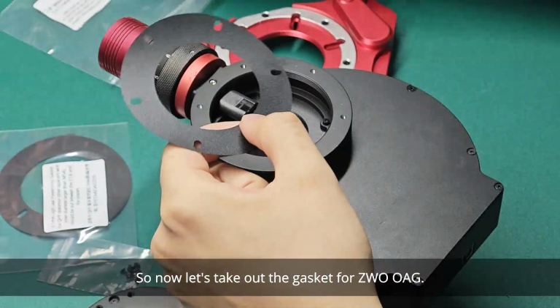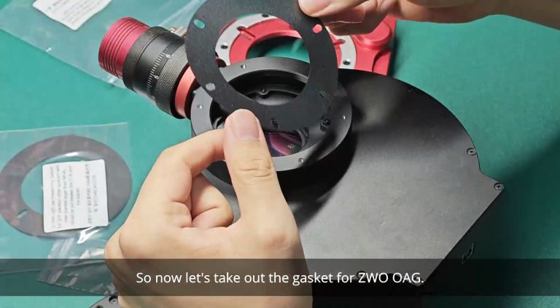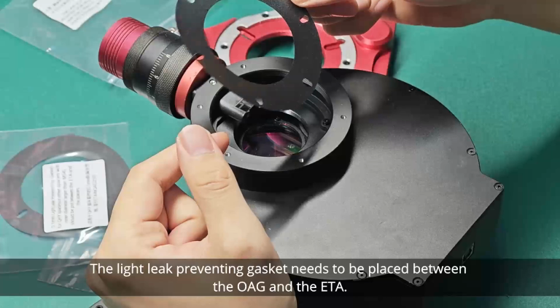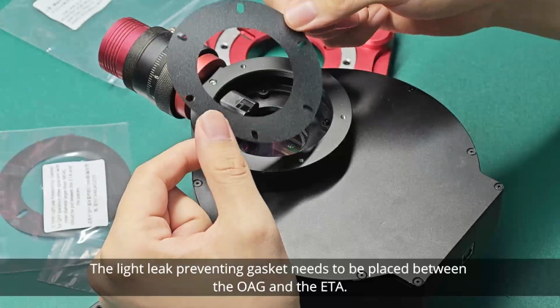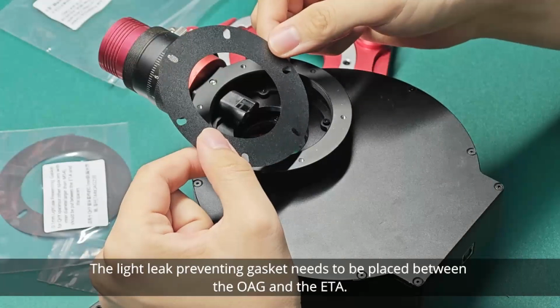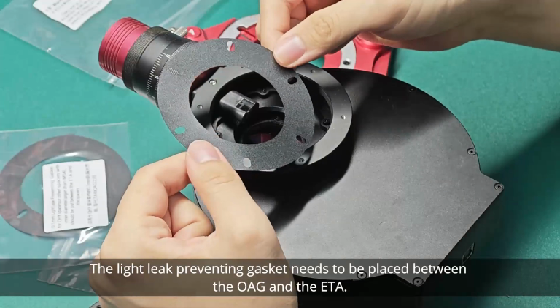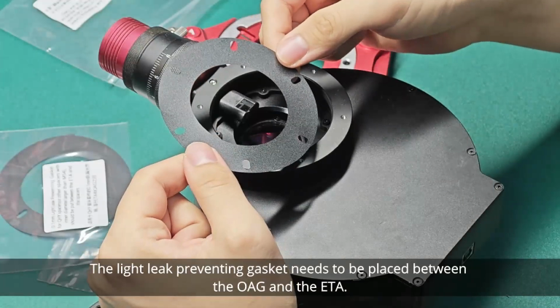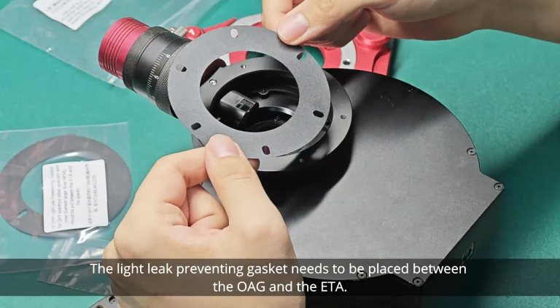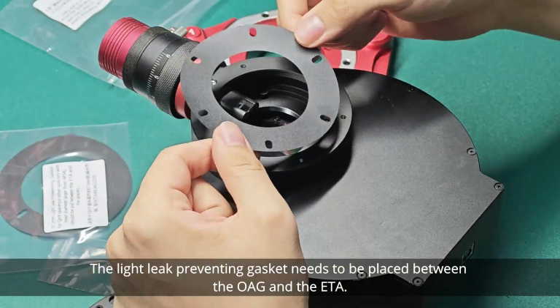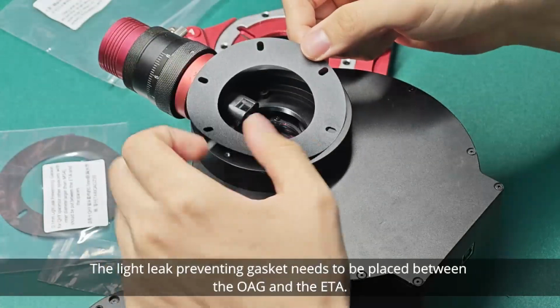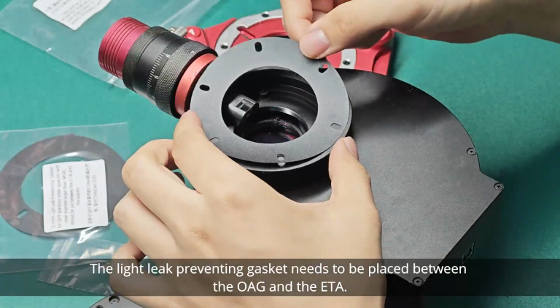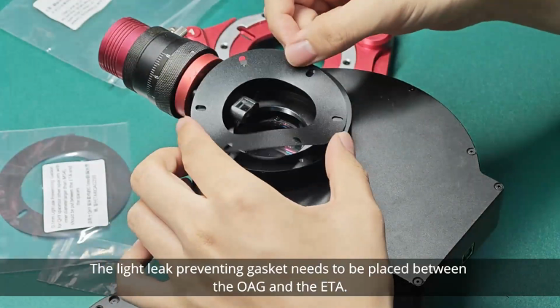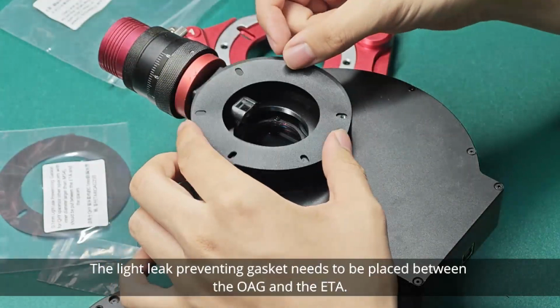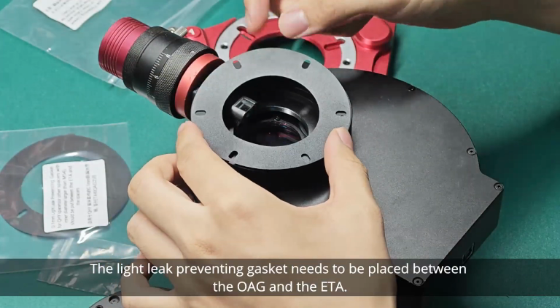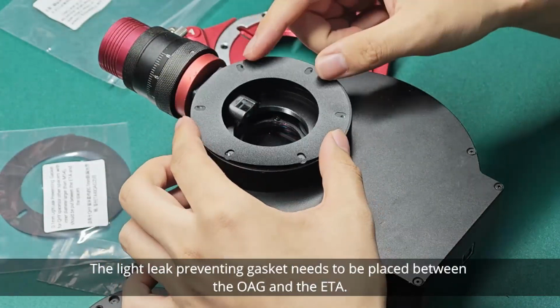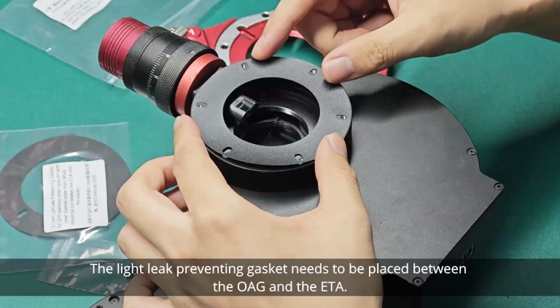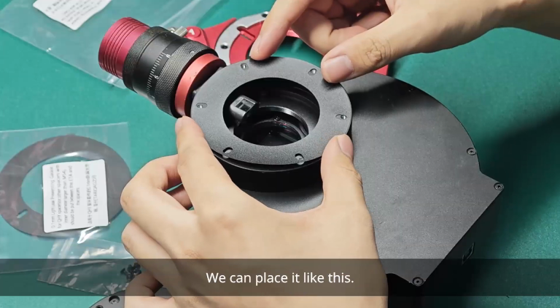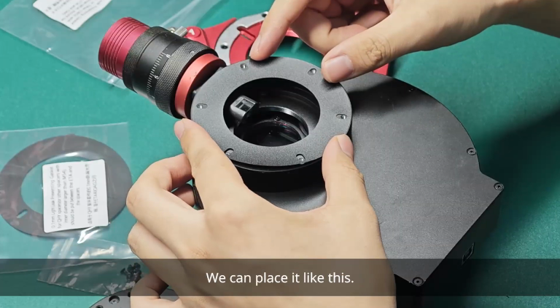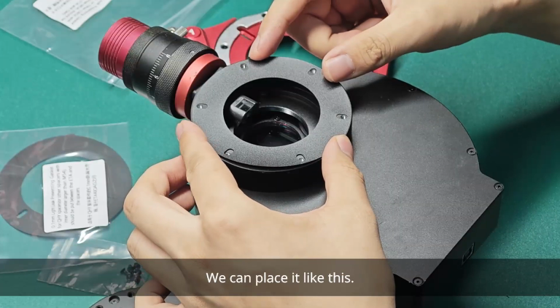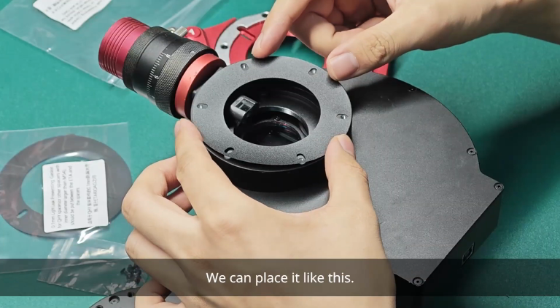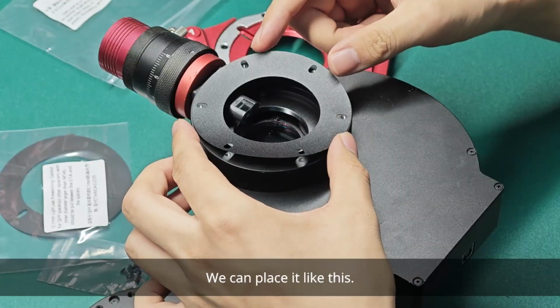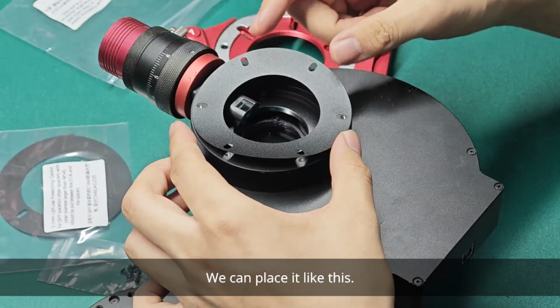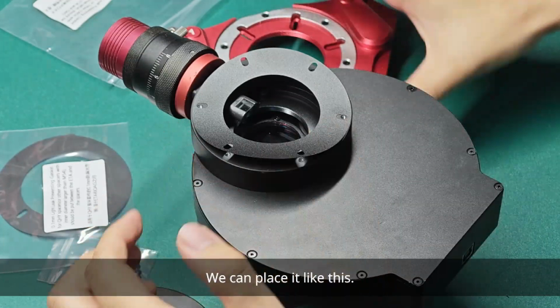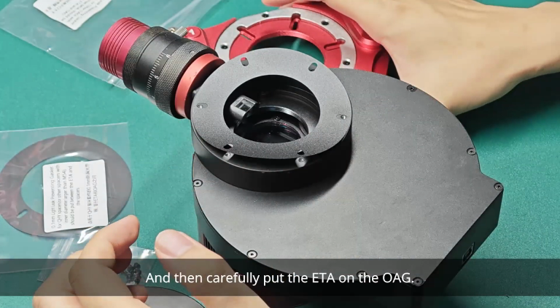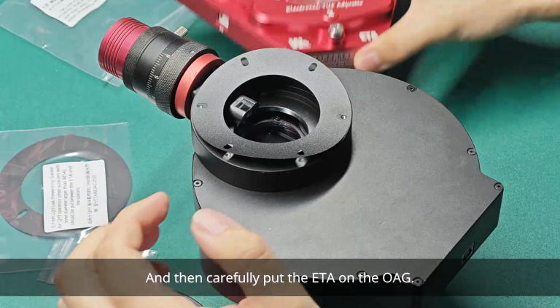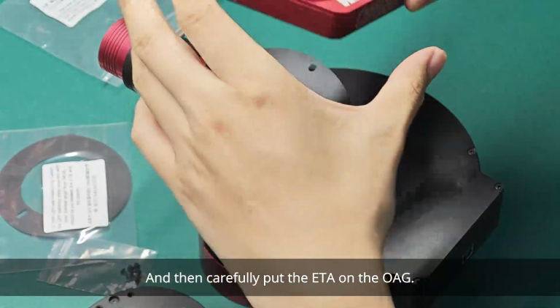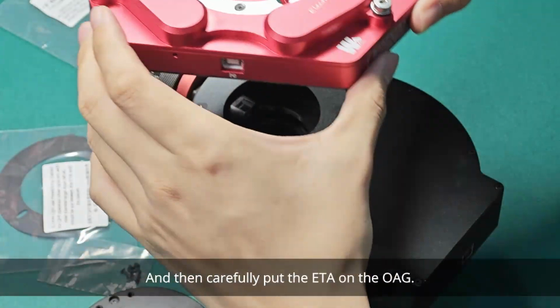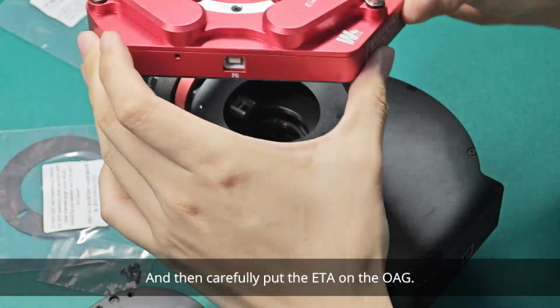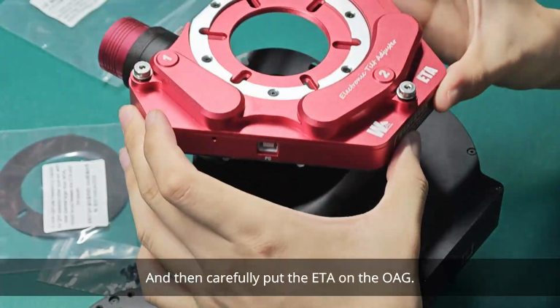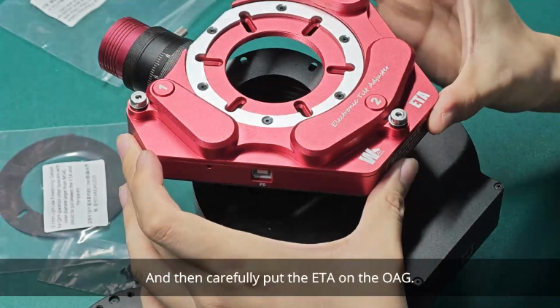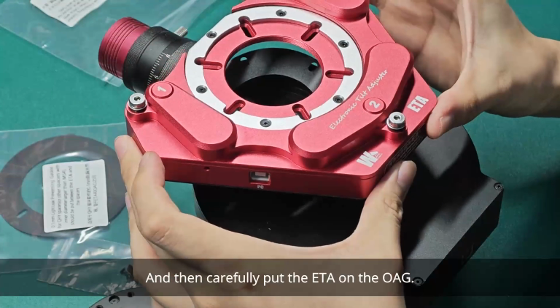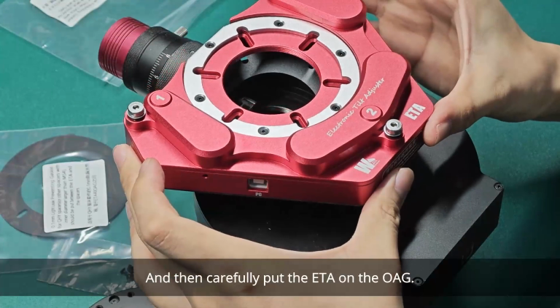The light leak preventing gasket needs to be placed between the OAG and the ETA. We can place it like this, and then carefully put the ETA on the OAG.